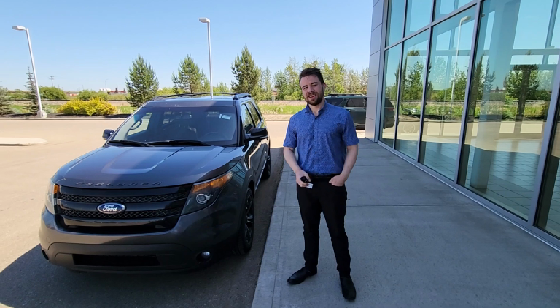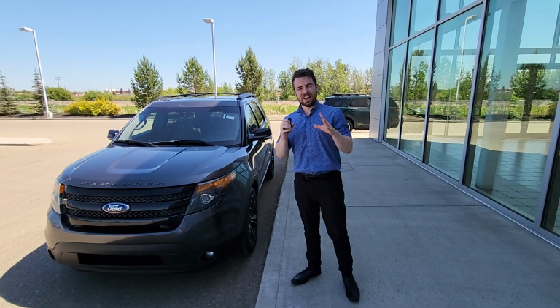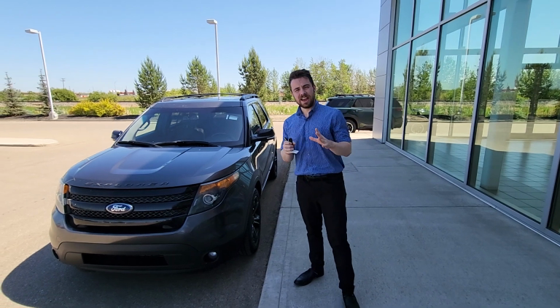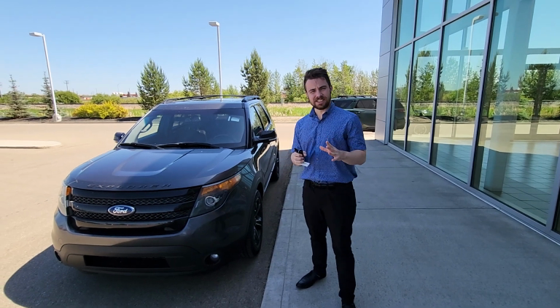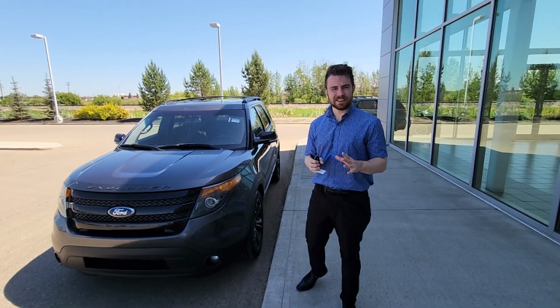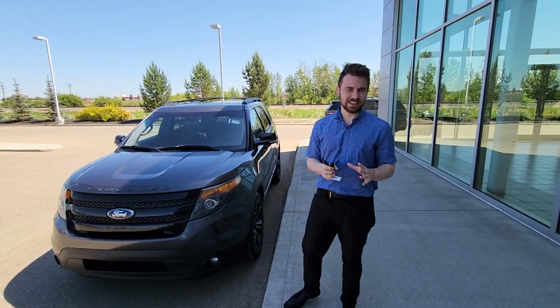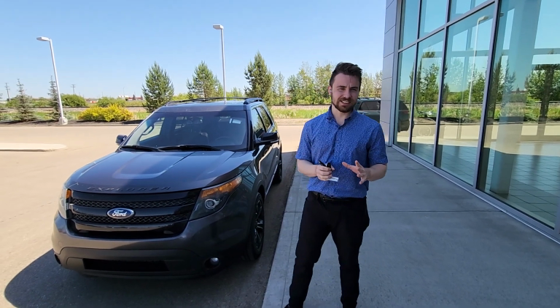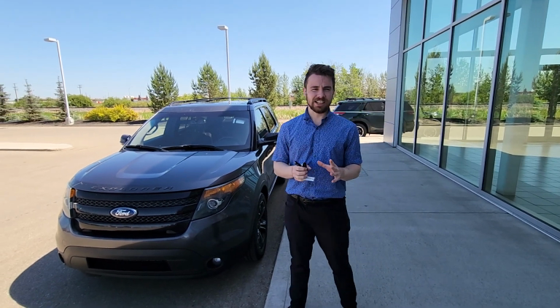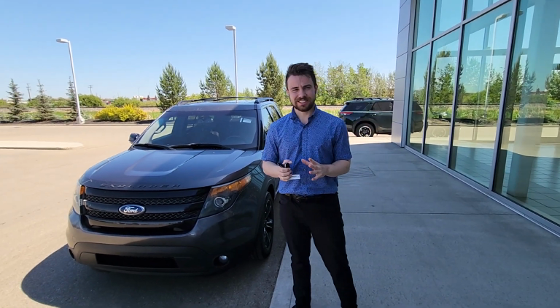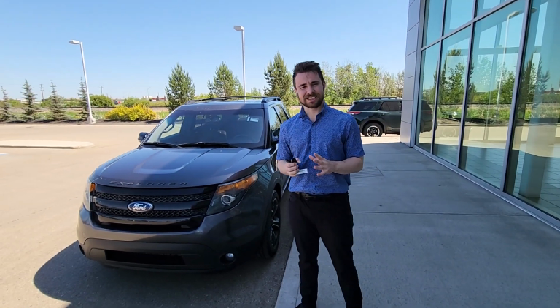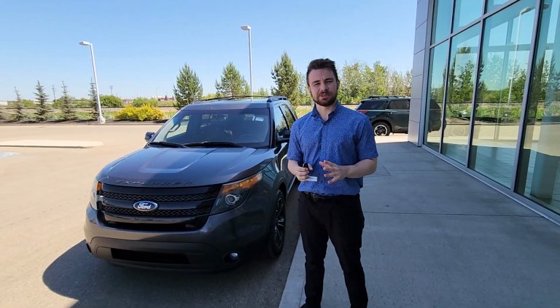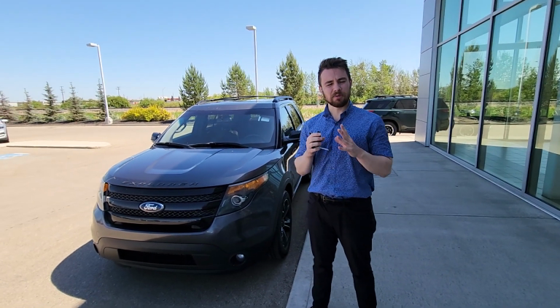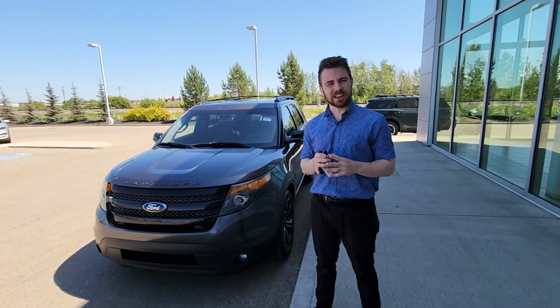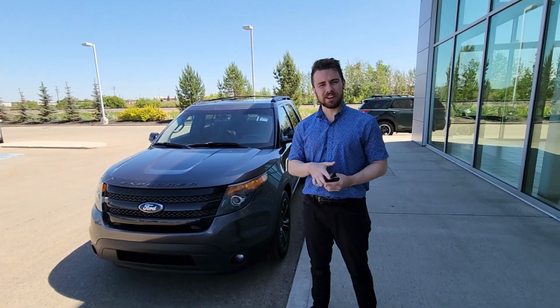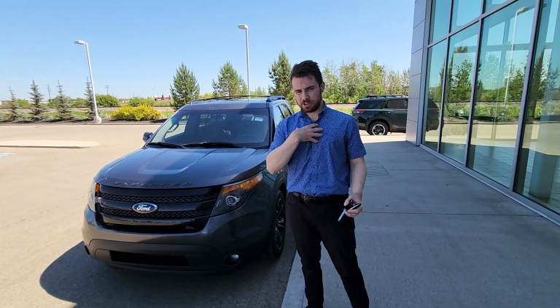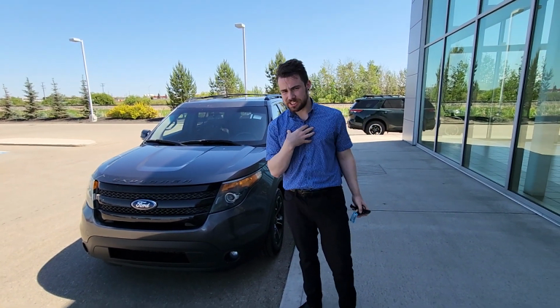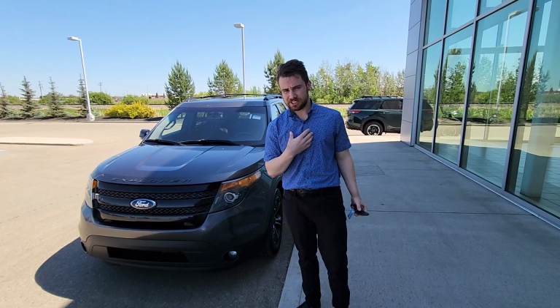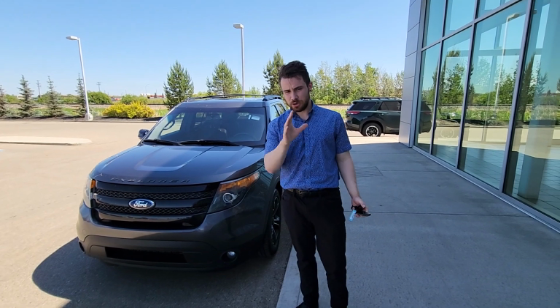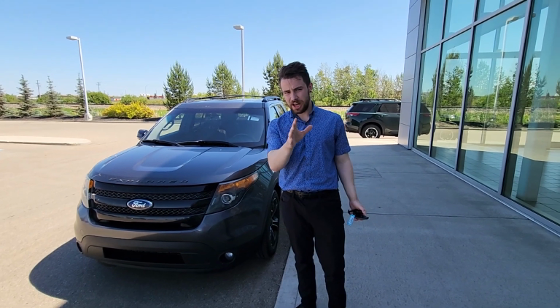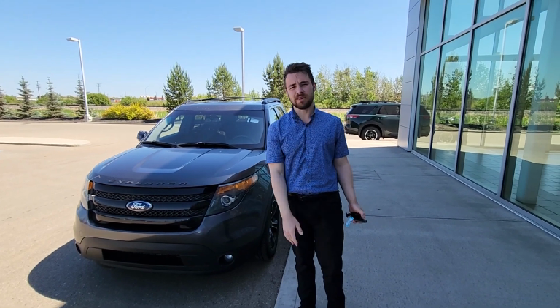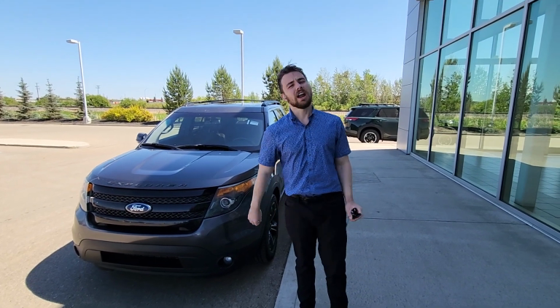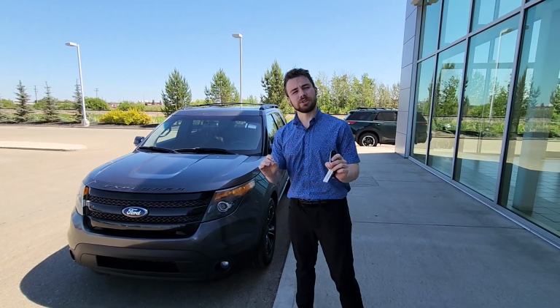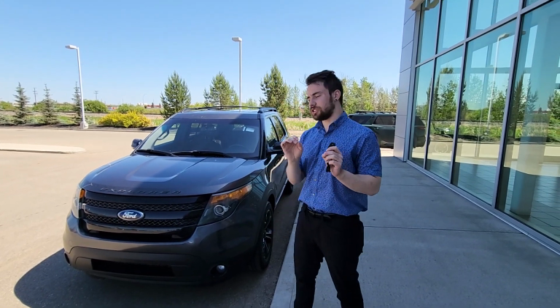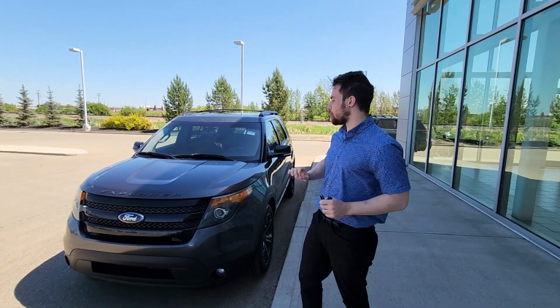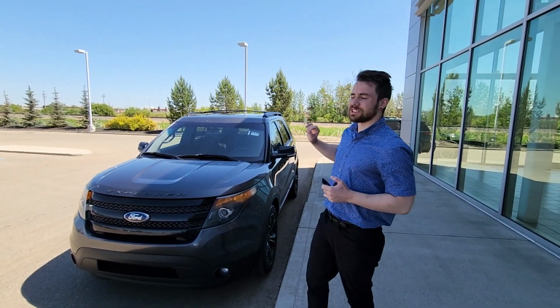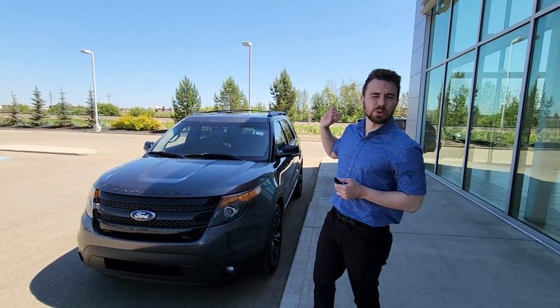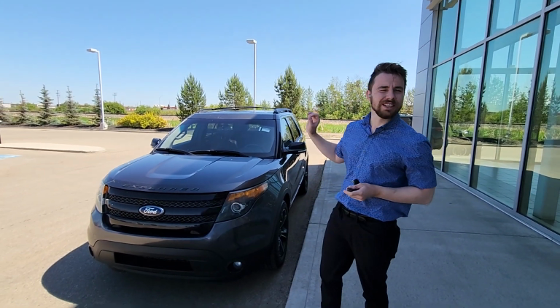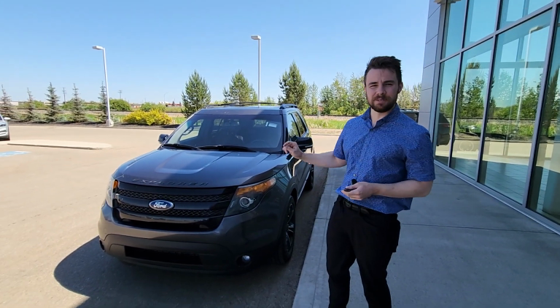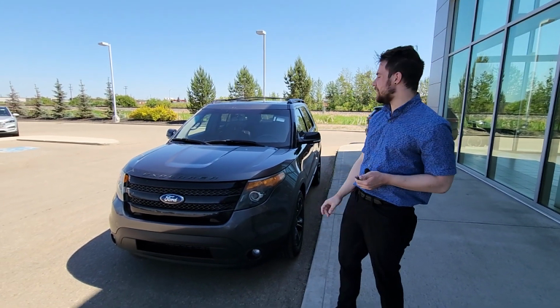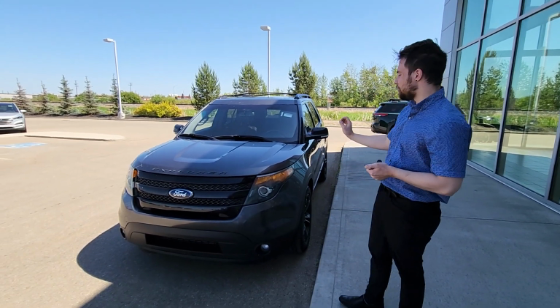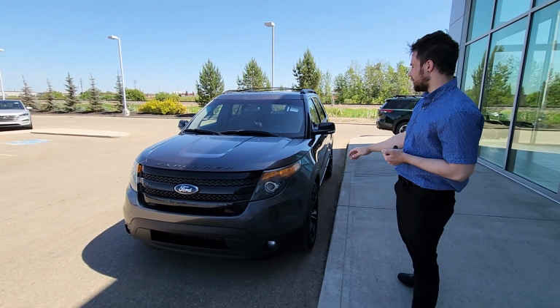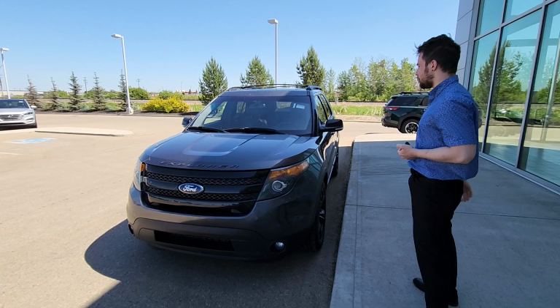Hey! Zach here at LA Nissan. I just wanted to take the time to step in front of the camera, introduce myself, and let you know who will be helping you. I also wanted to show you the gorgeous 2015 Ford Explorer.